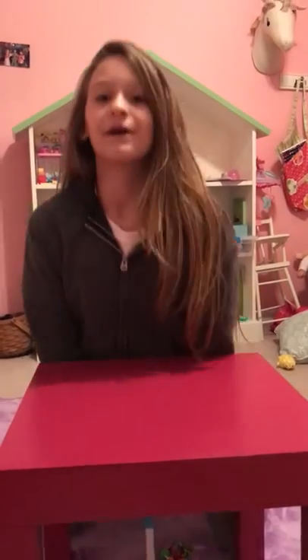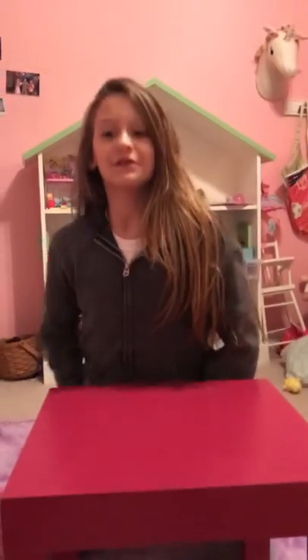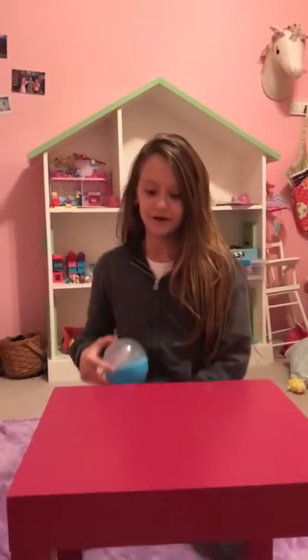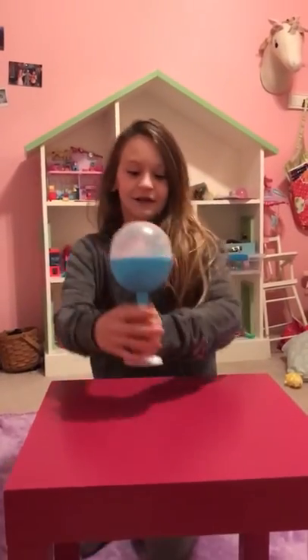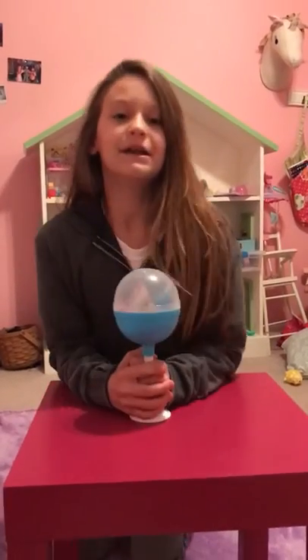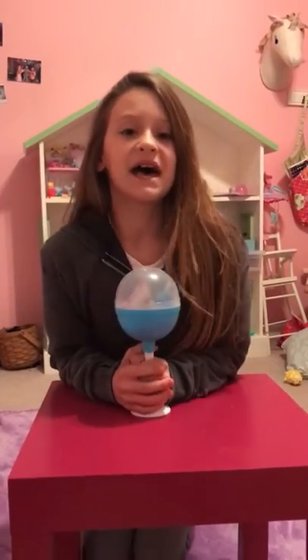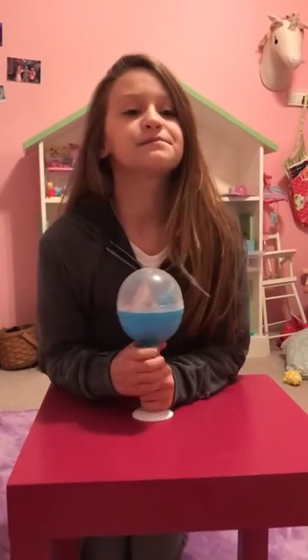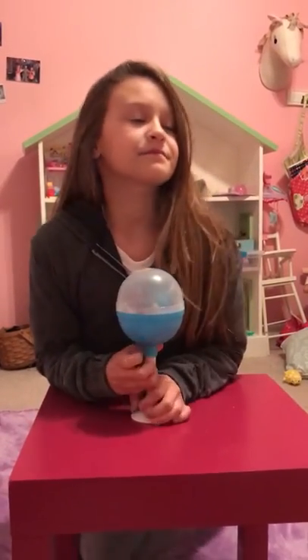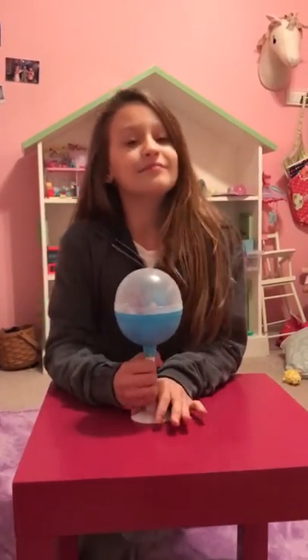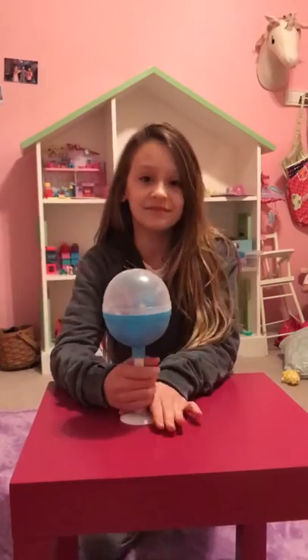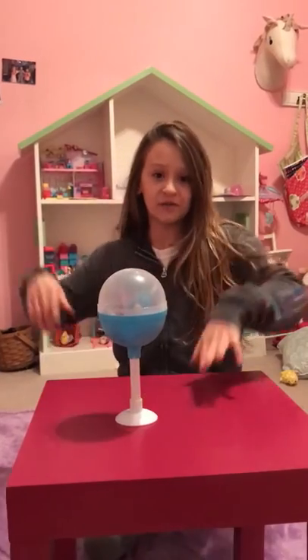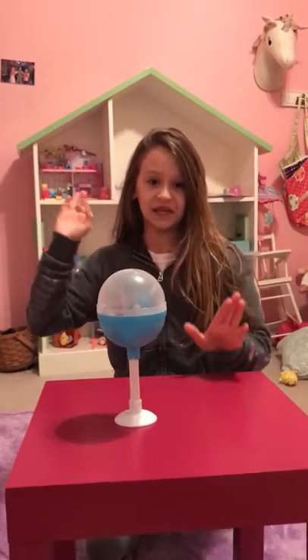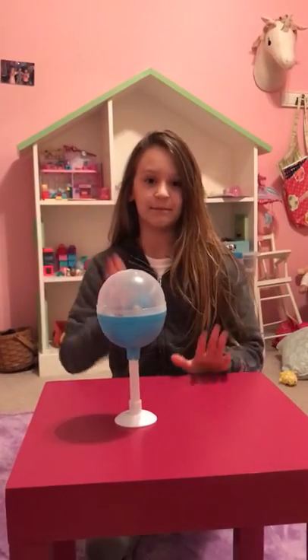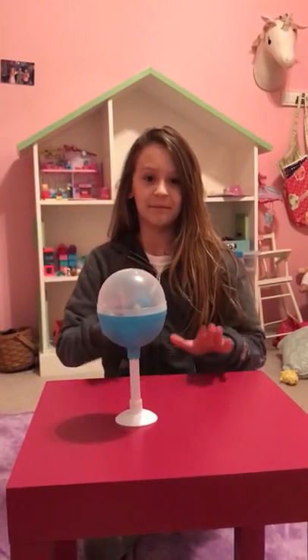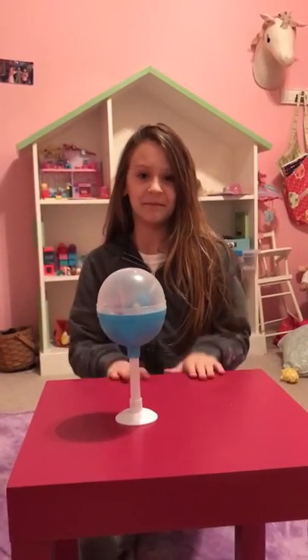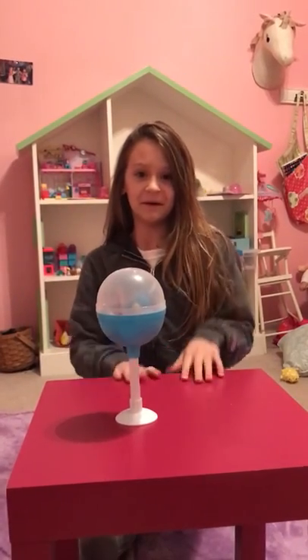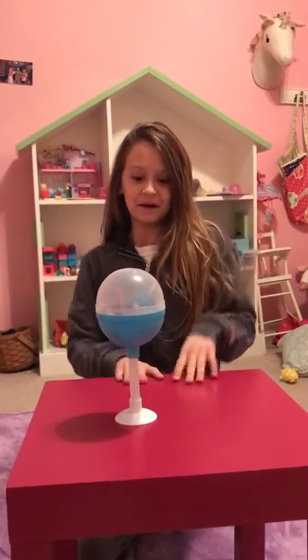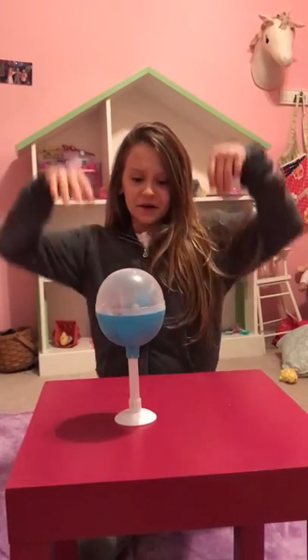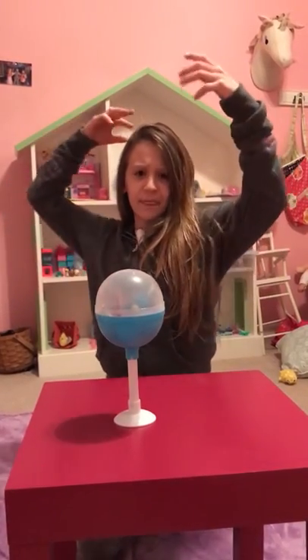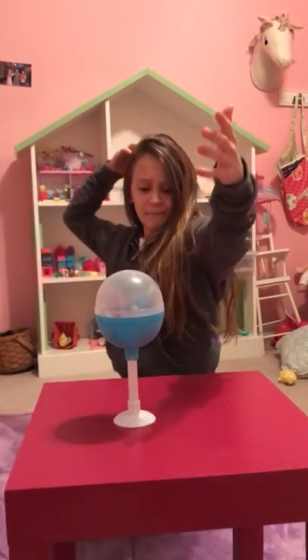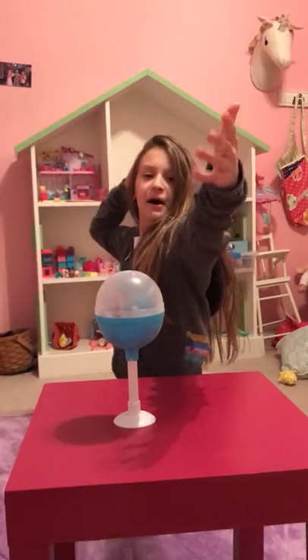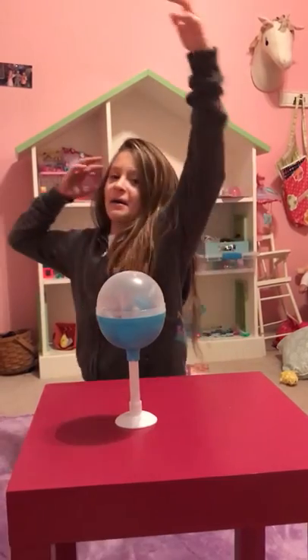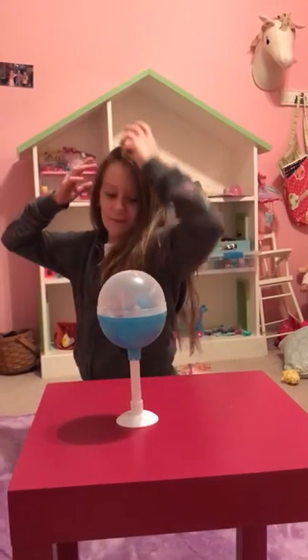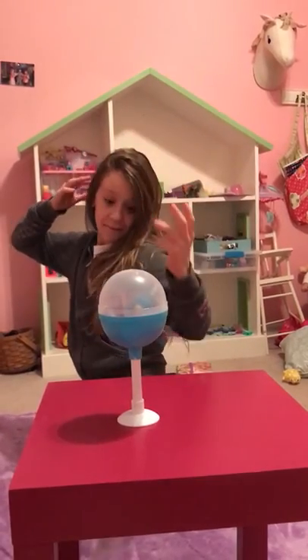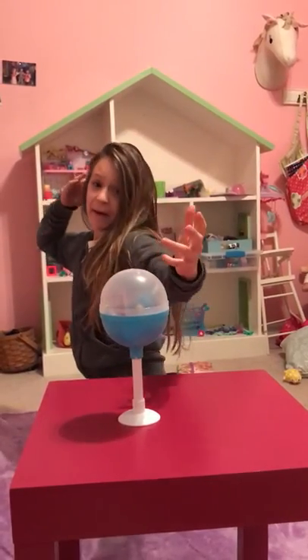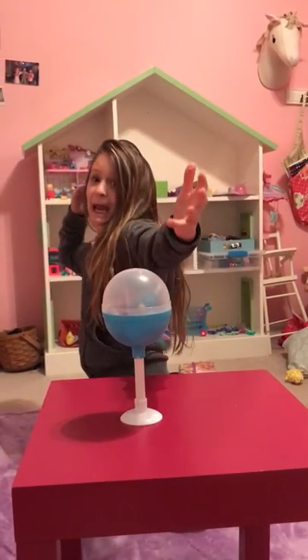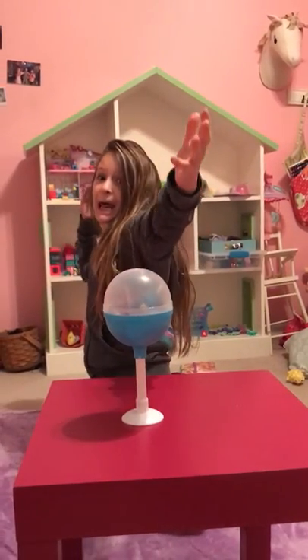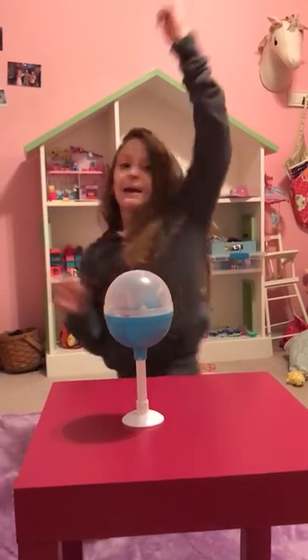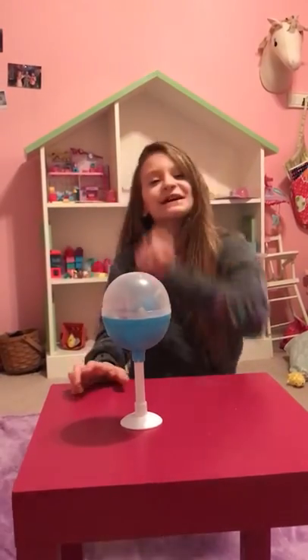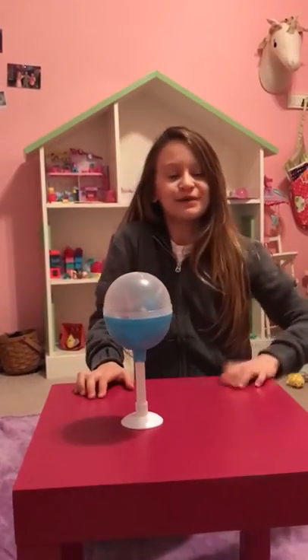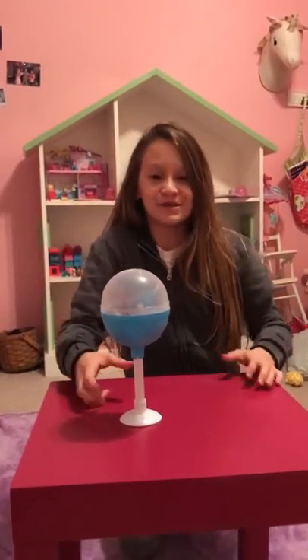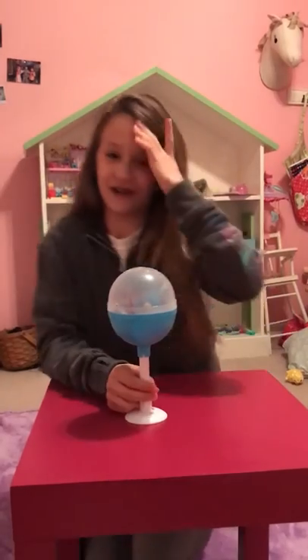Now, what I want to show you is a medium size — drum roll please — Pick Me Pup Surprise!